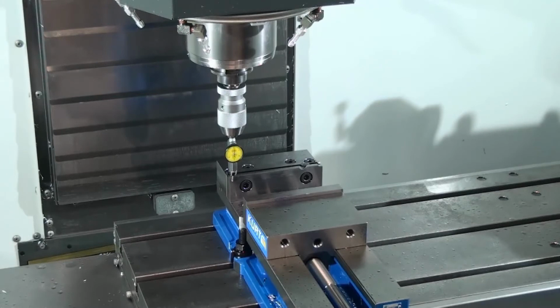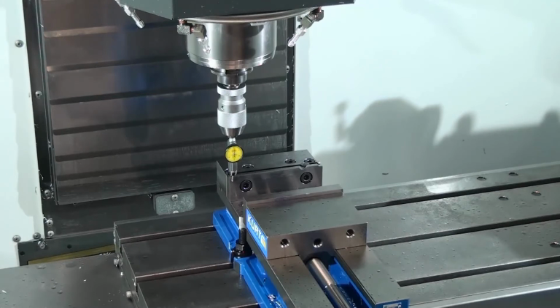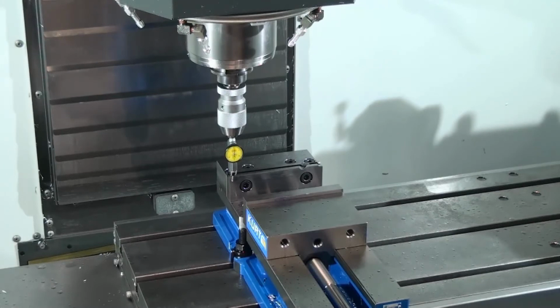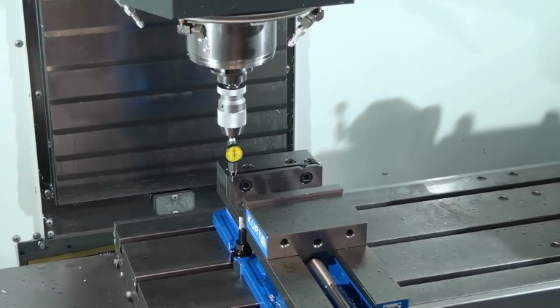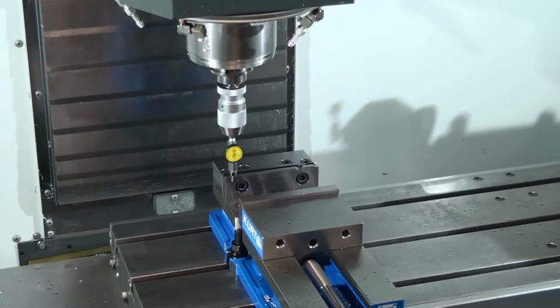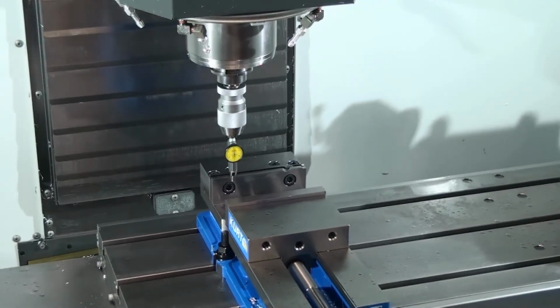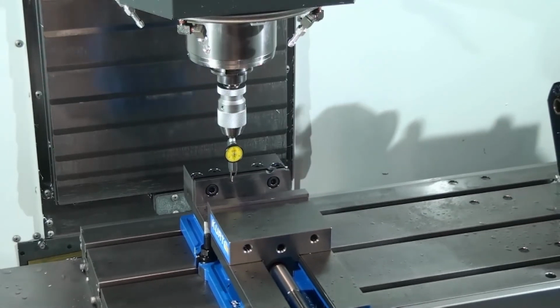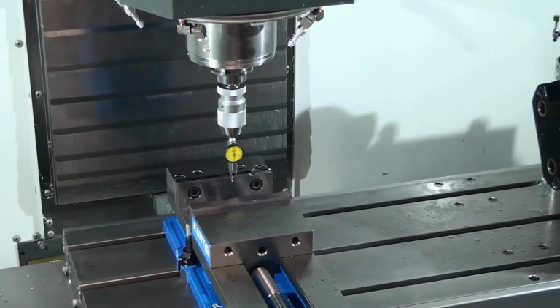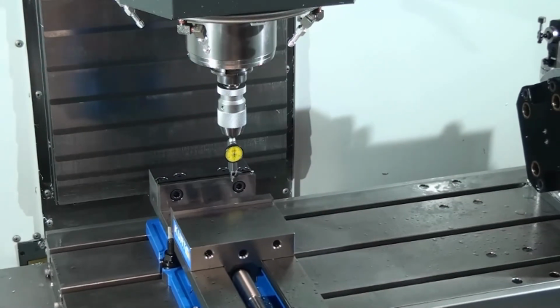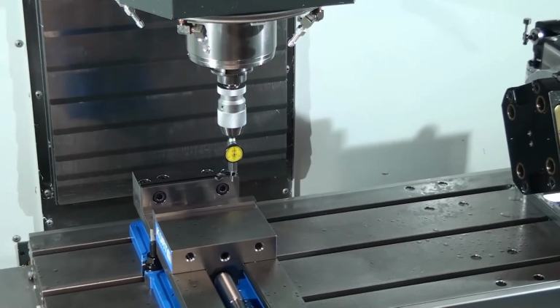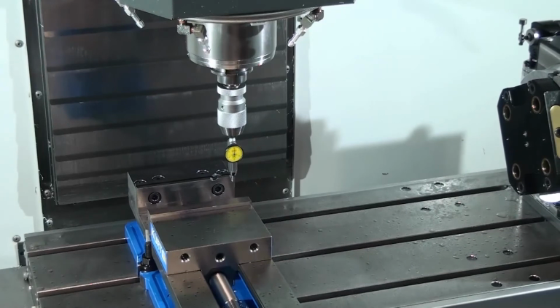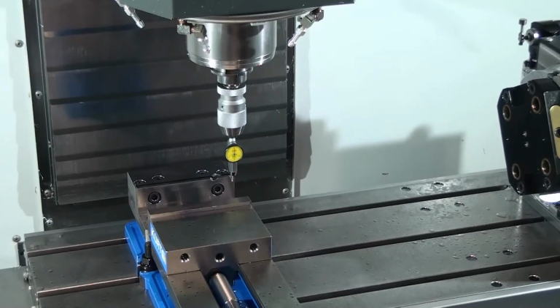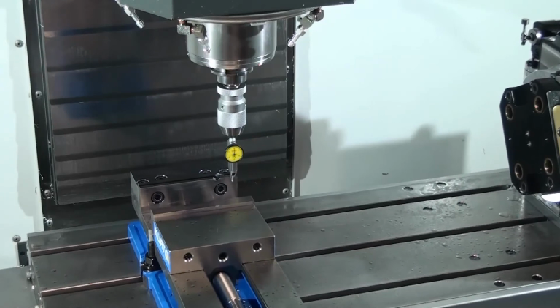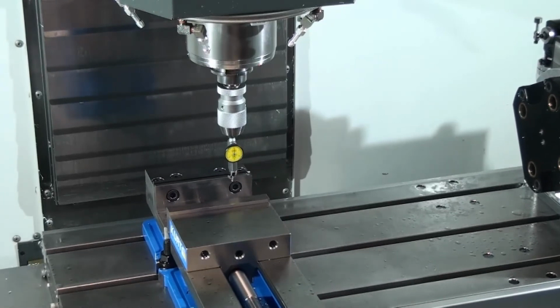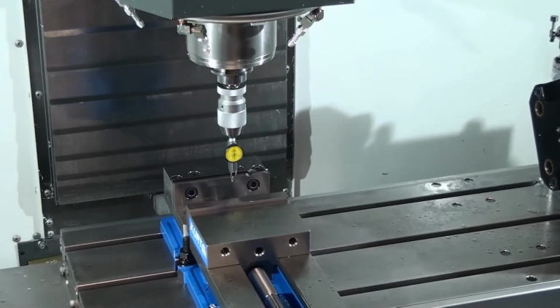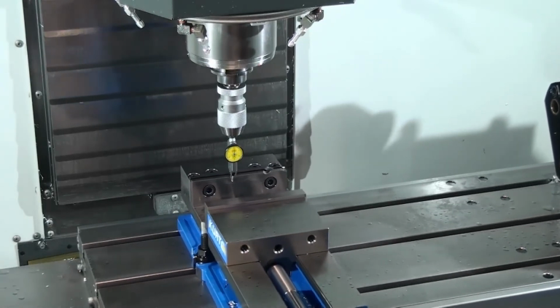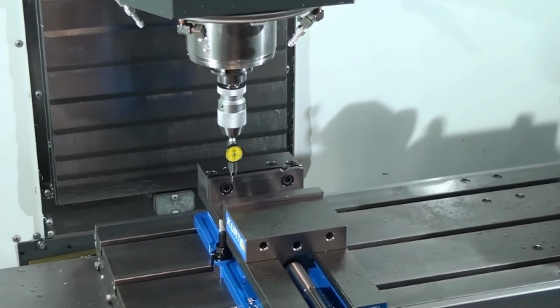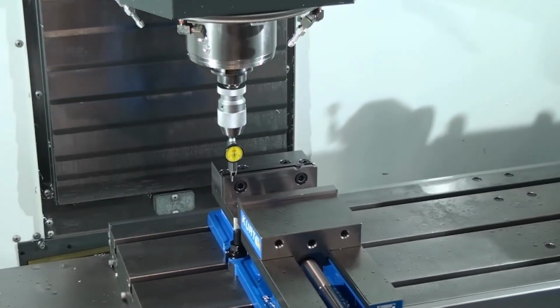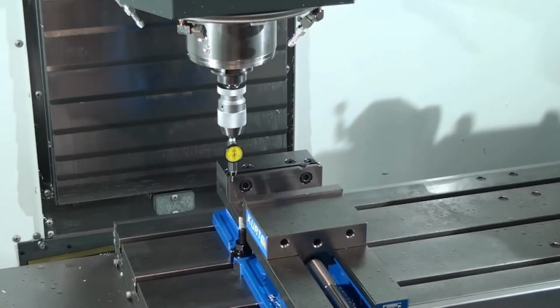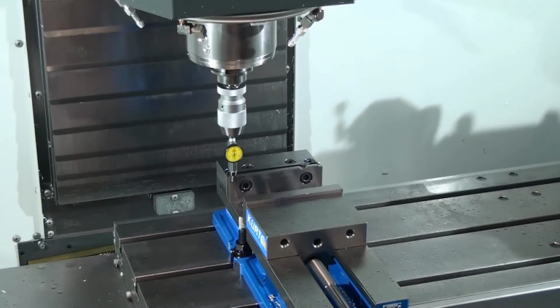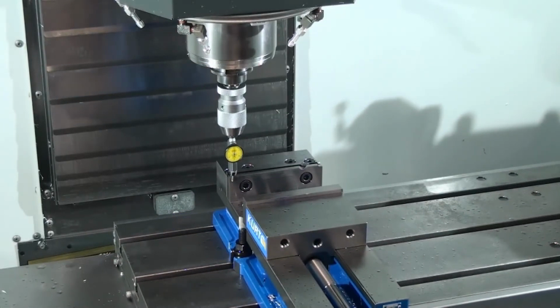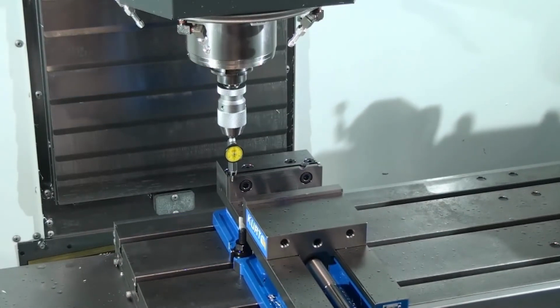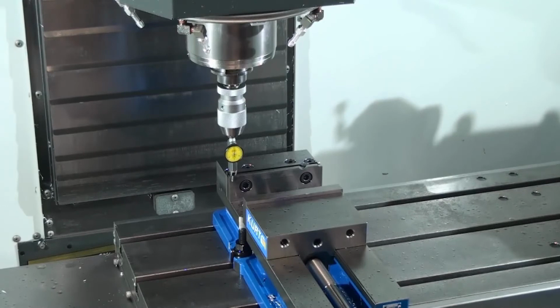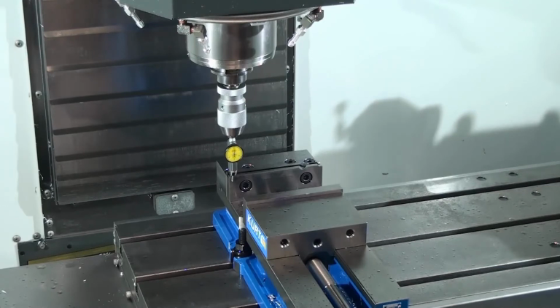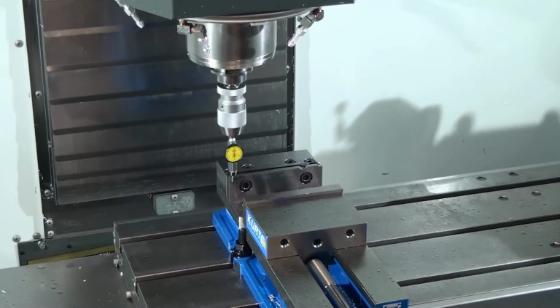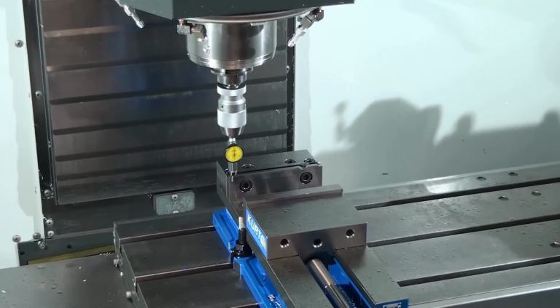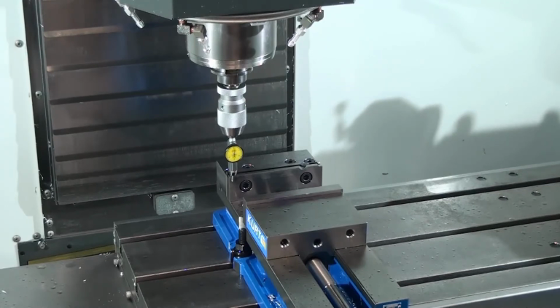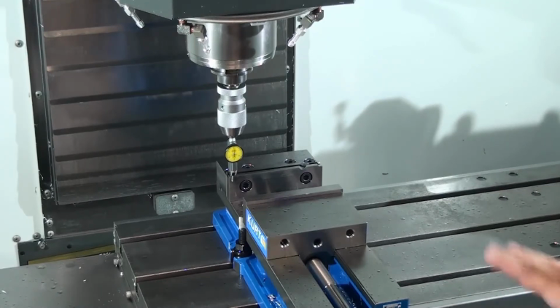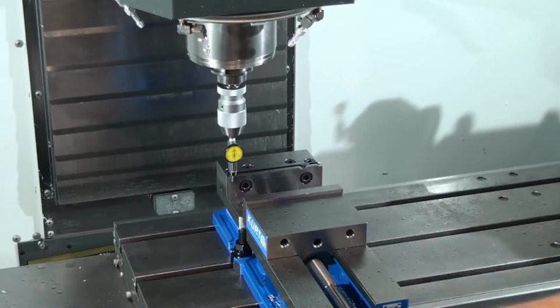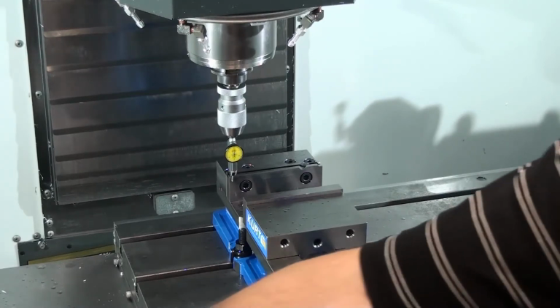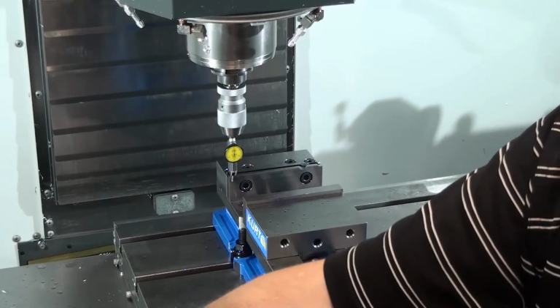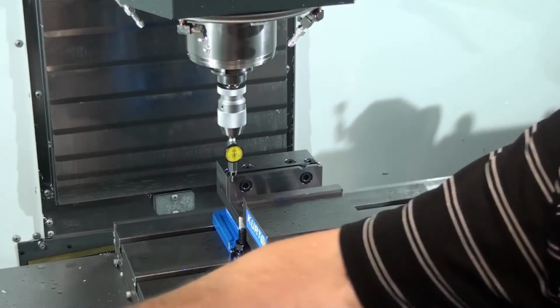Just to show you again — the vise is aligned. We're about five ten-thousandths of an inch out, and that's acceptable for your first parts. We can get more precise than that, but that will come with time.